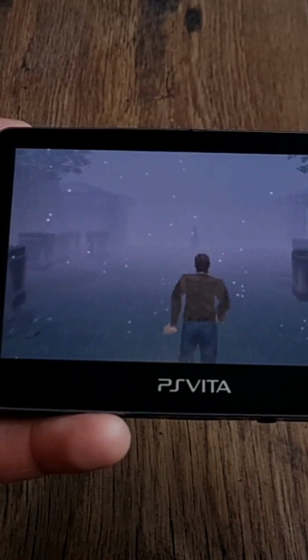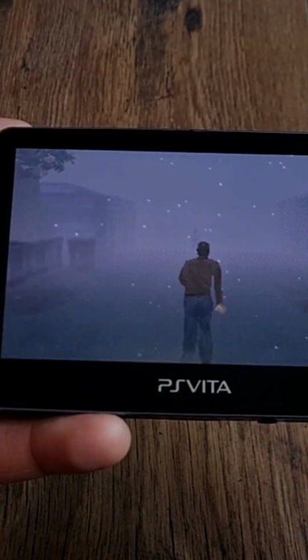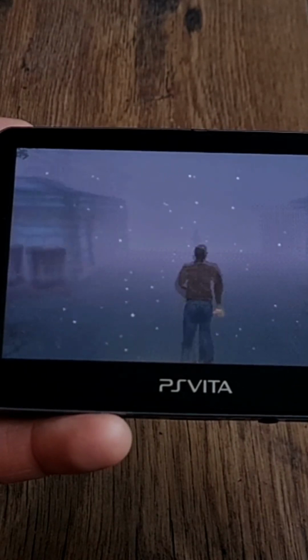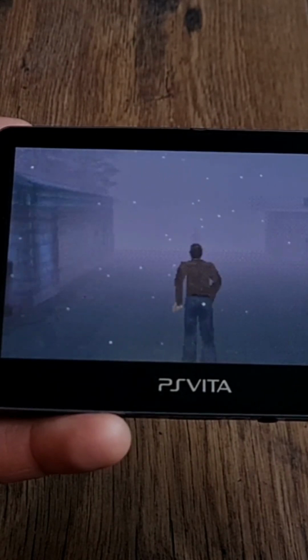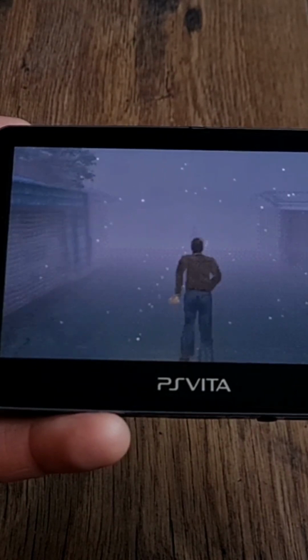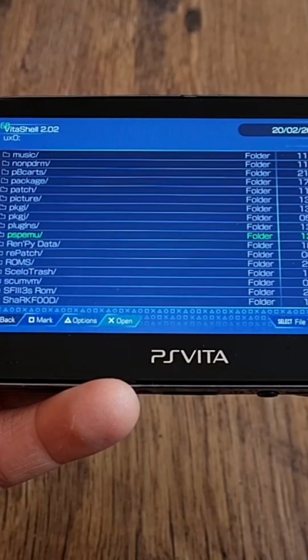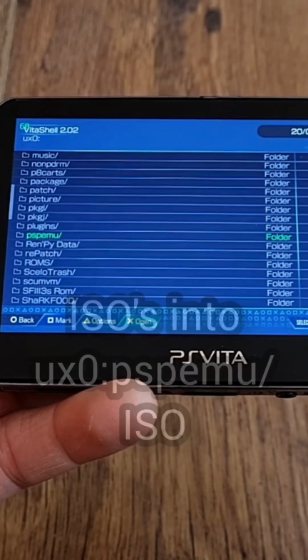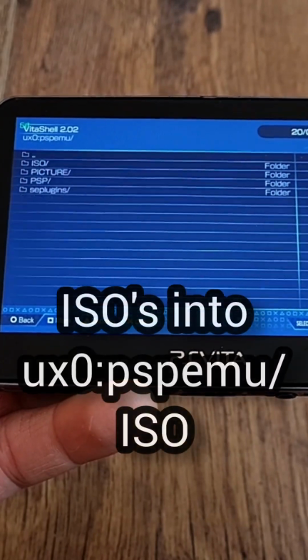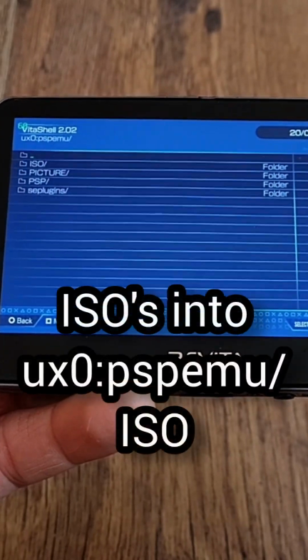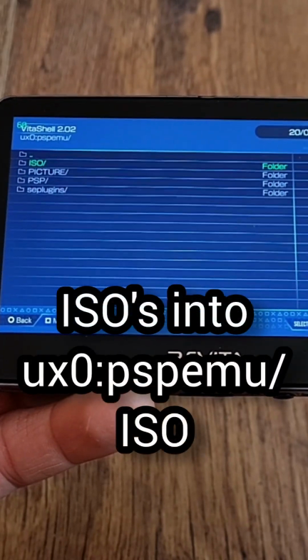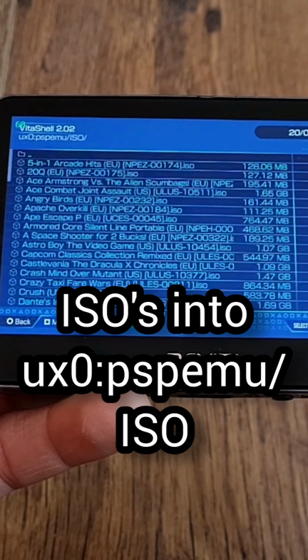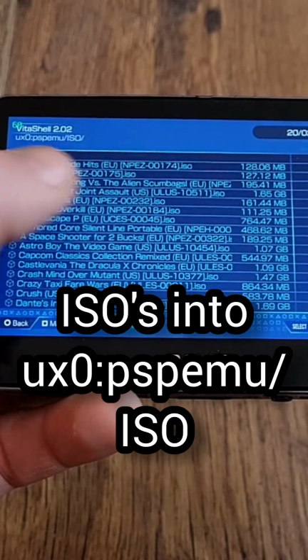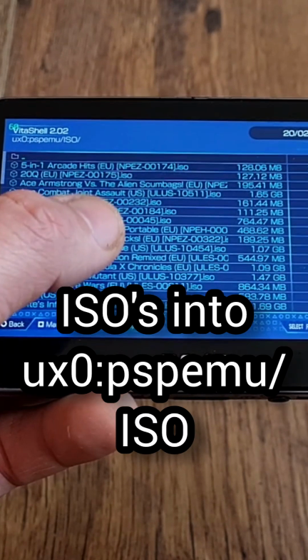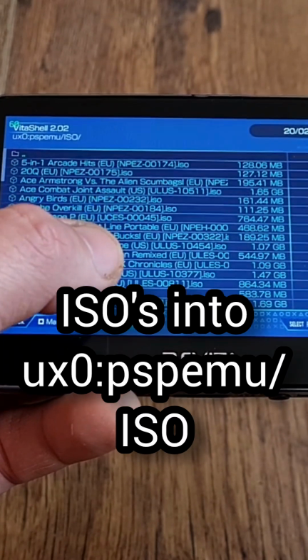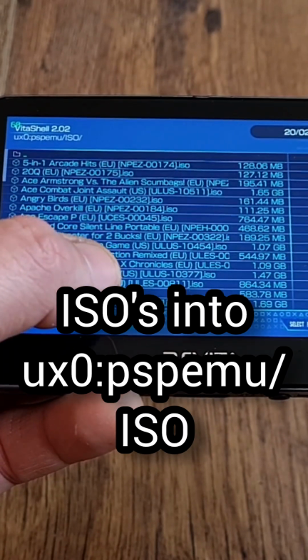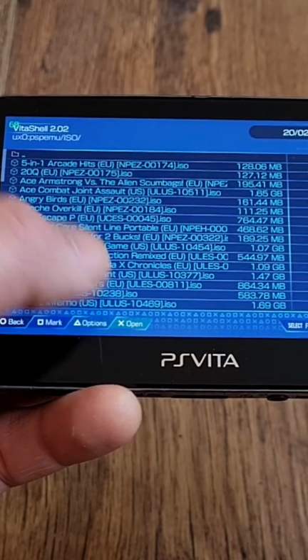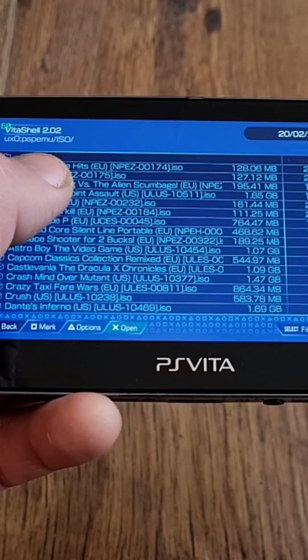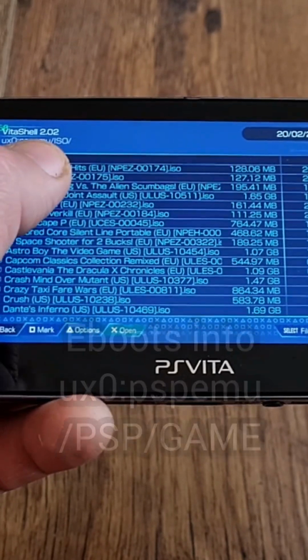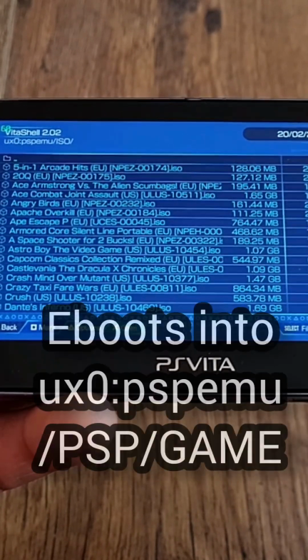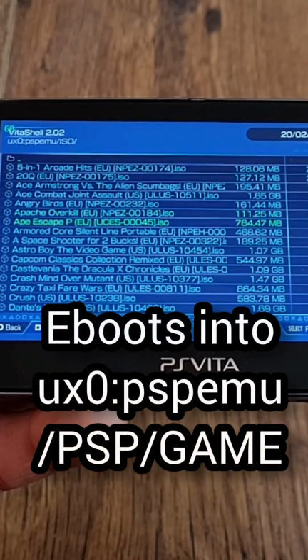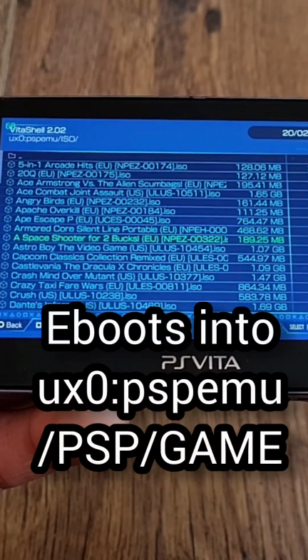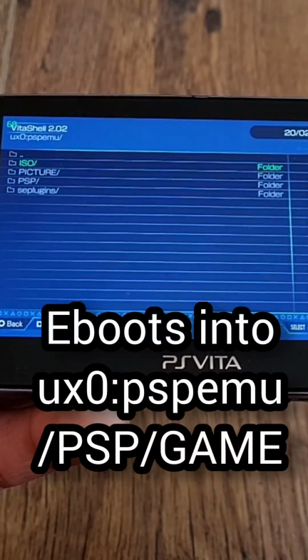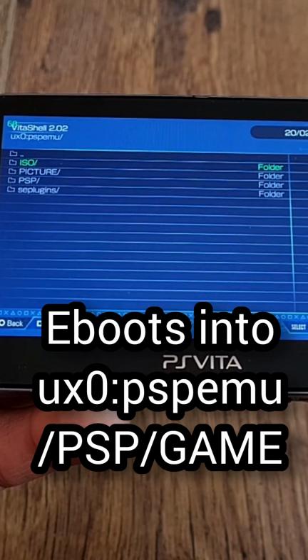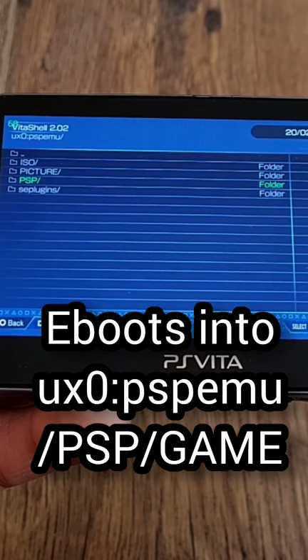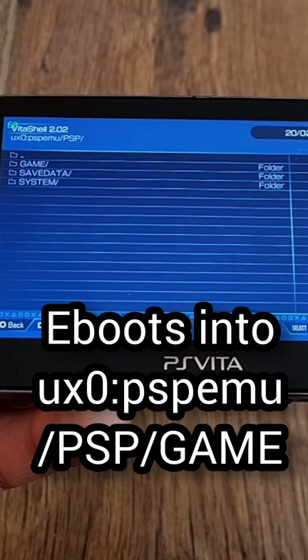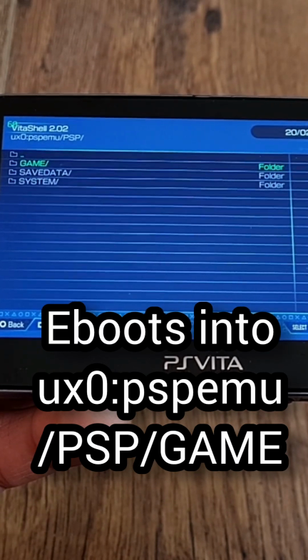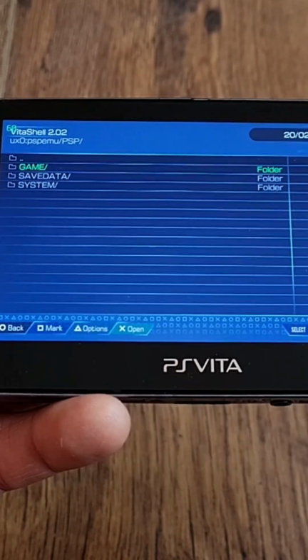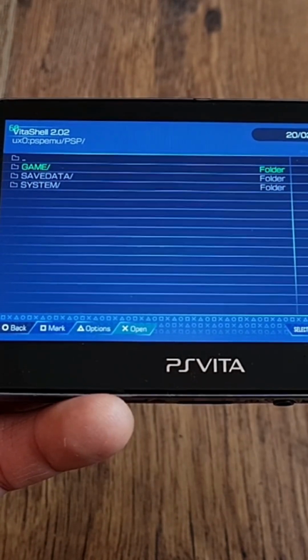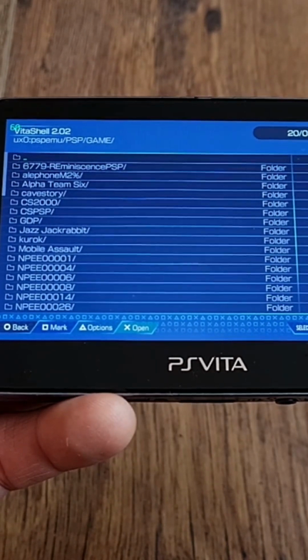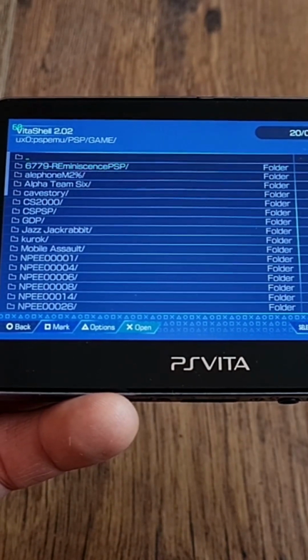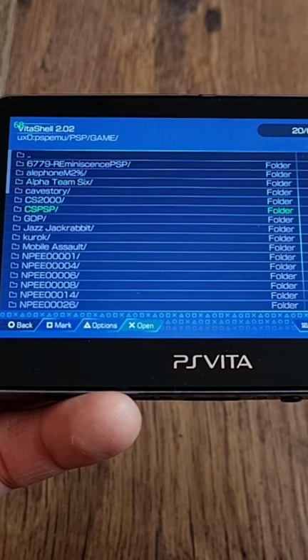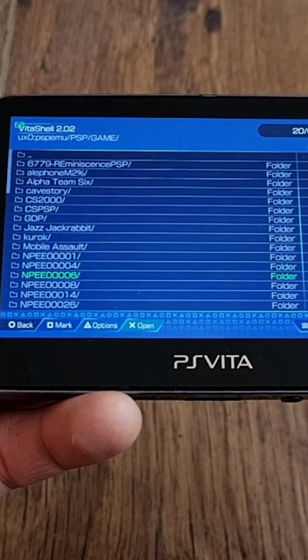All PSP ISOs go into UX0/PSPMU/ISO. And all PSP and PS1 eboots go into UX0/PSPMU/PSP/game. Then create a folder with the game name, and inside it needs to be the eboot.pbp.